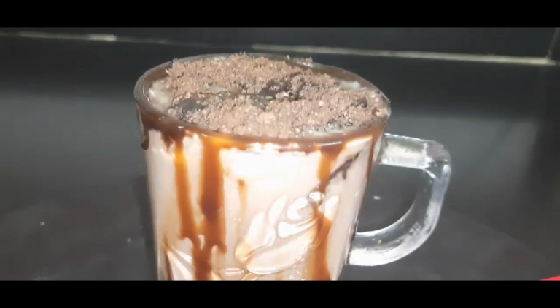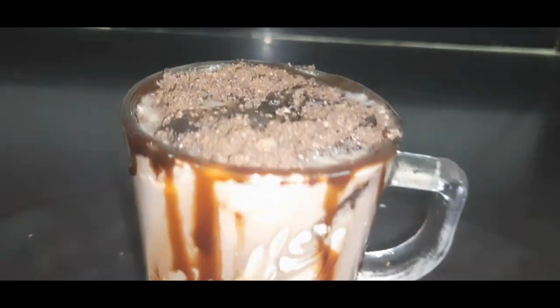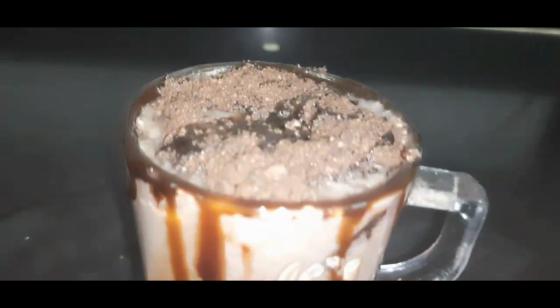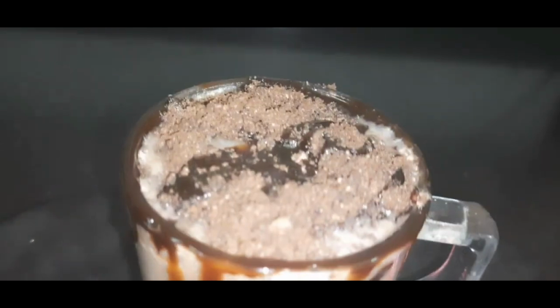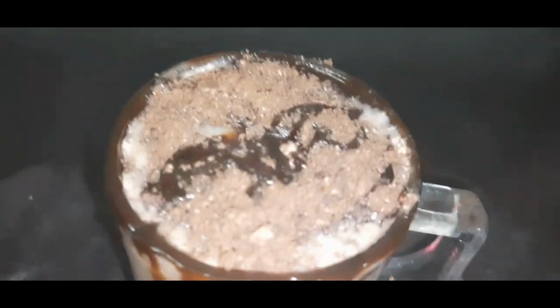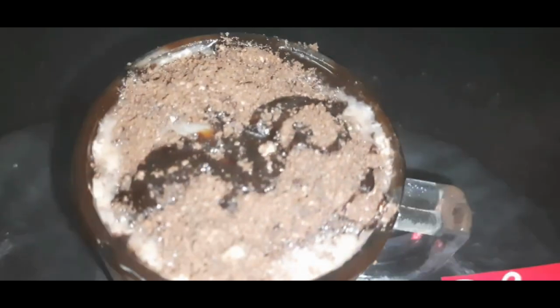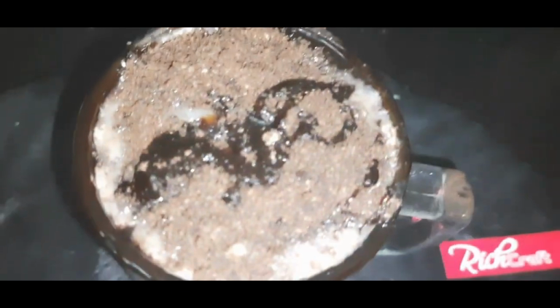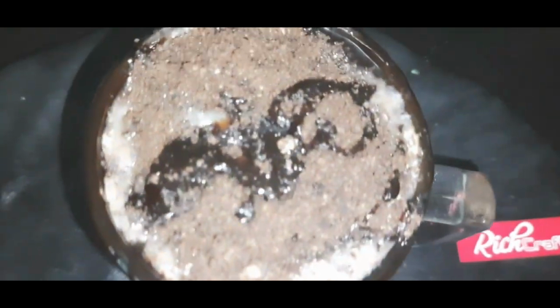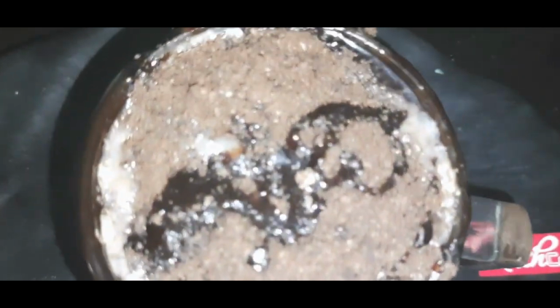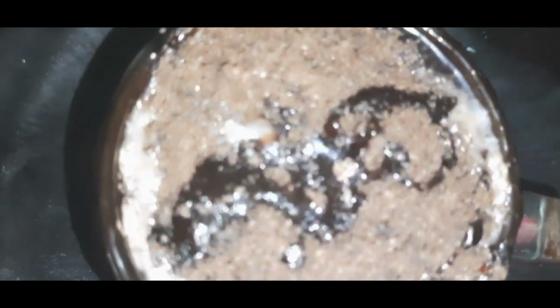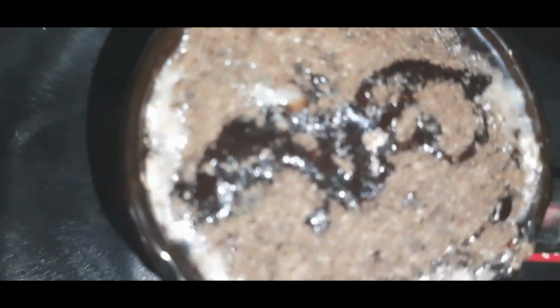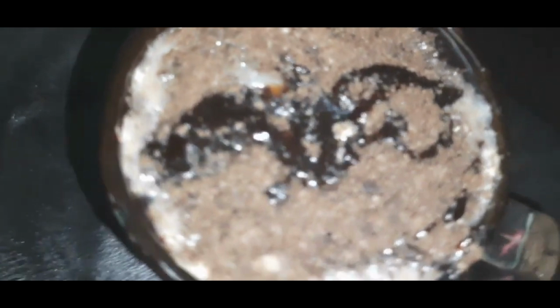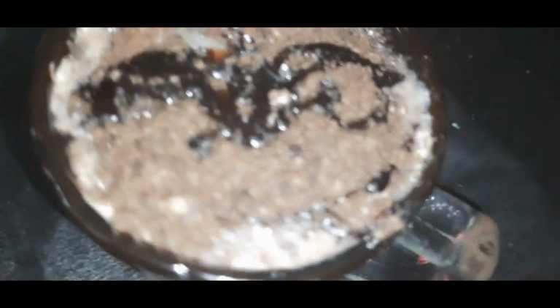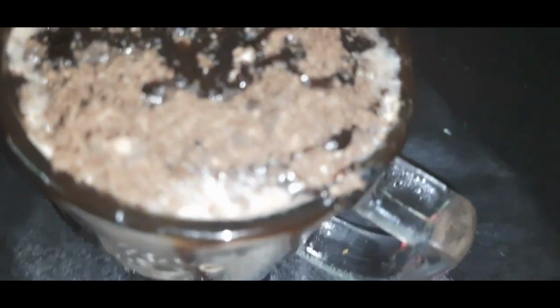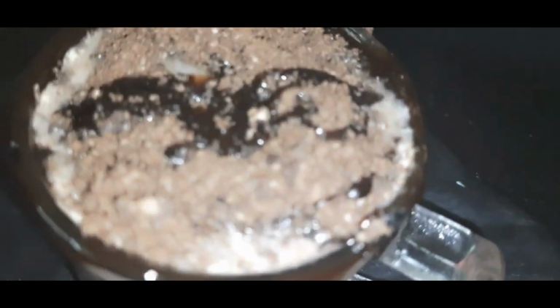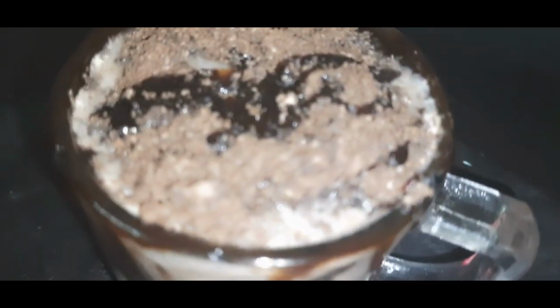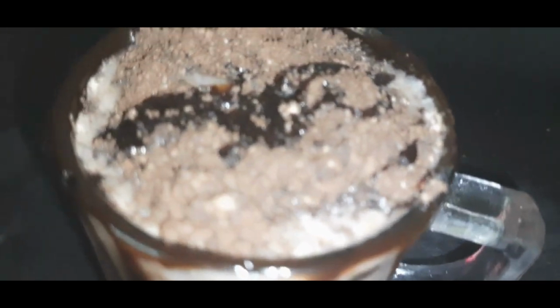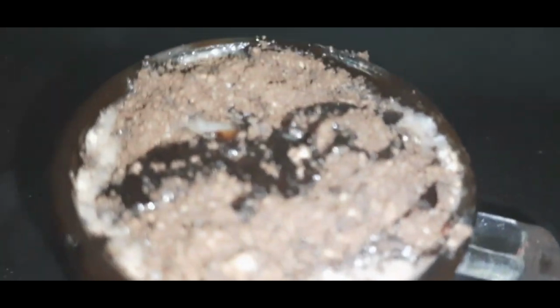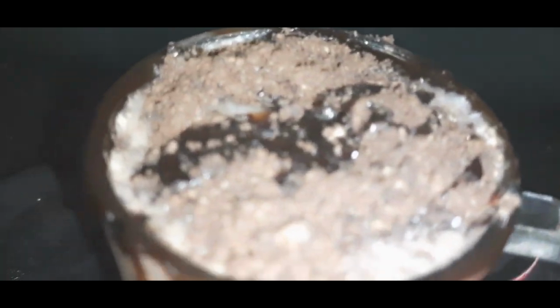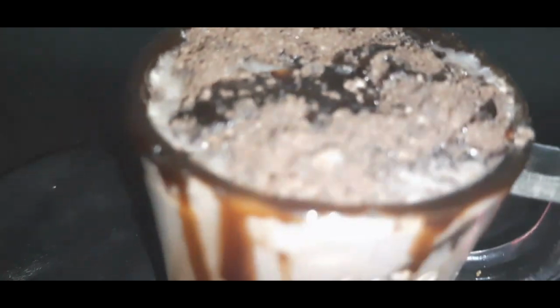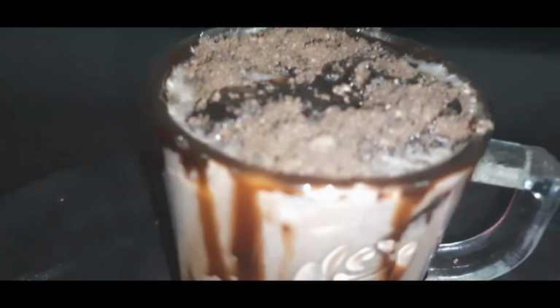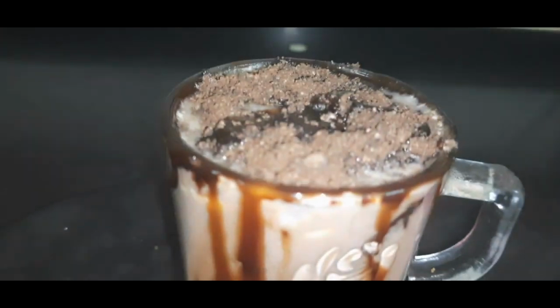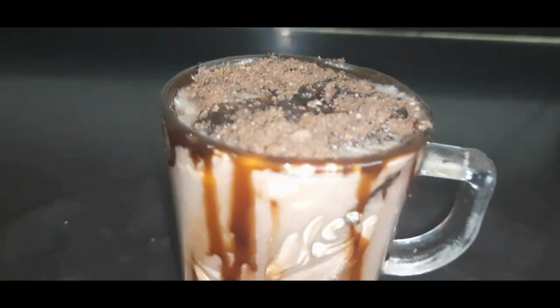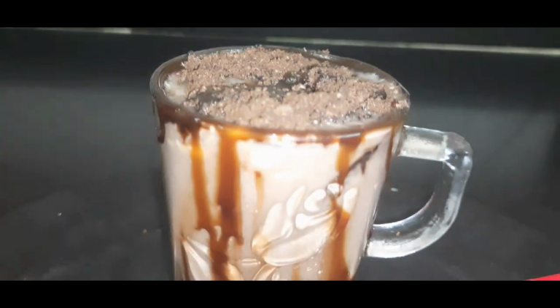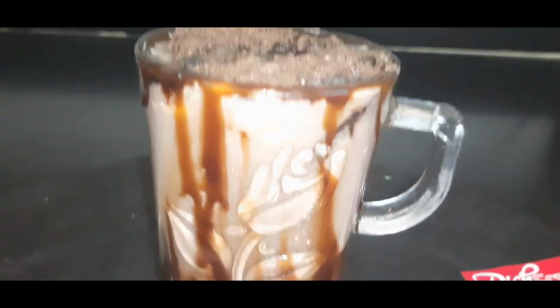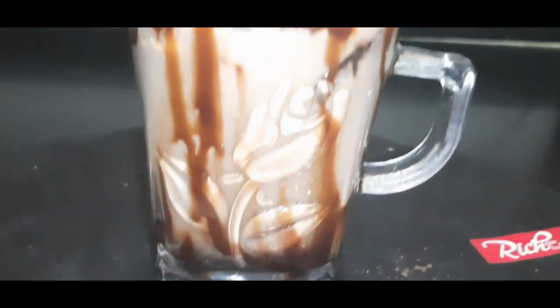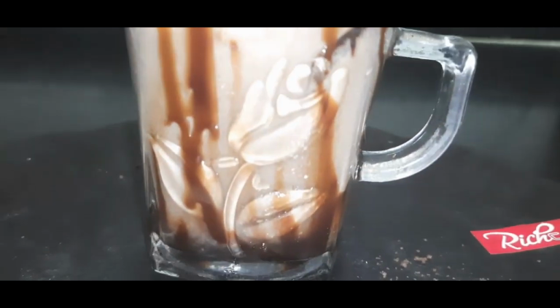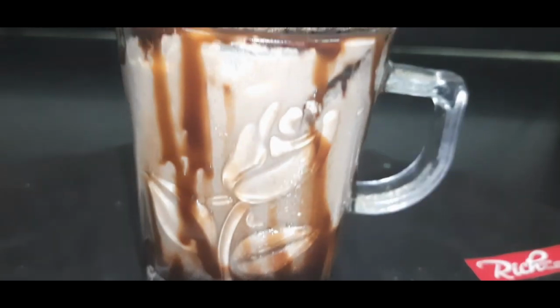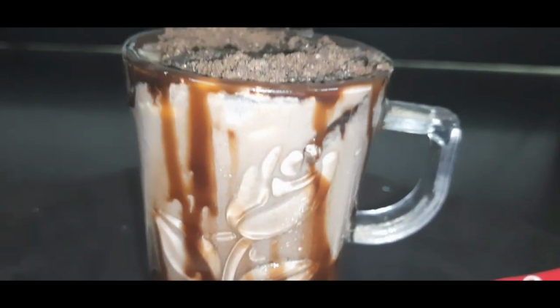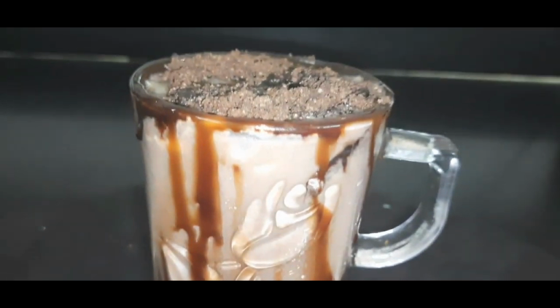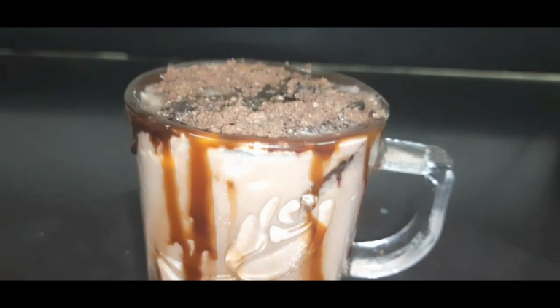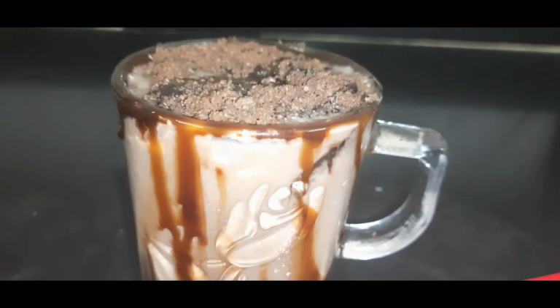Do try it, guys! If you like the recipe, do like, share and subscribe. This Oreo shake will give you a little bit of relaxation. Stay tuned for a new recipe with Tadka with Style. Till then, keep your attention and remember that life is beautiful. Bye bye!